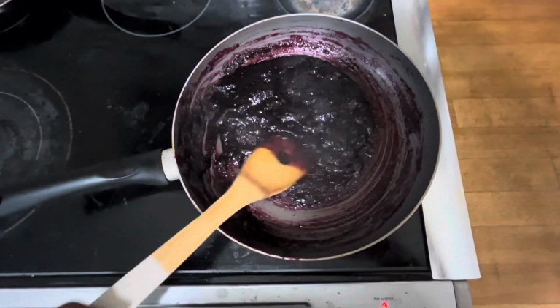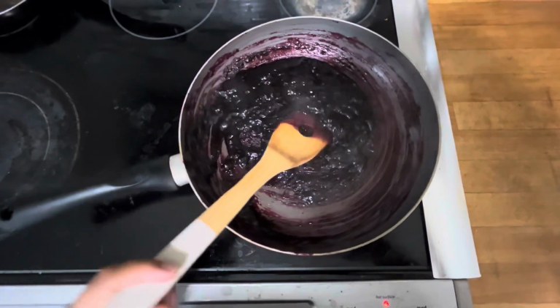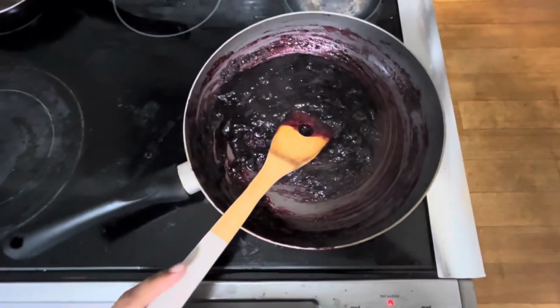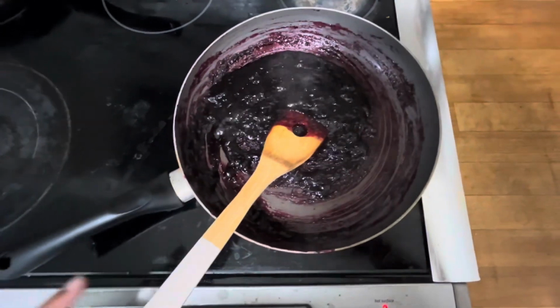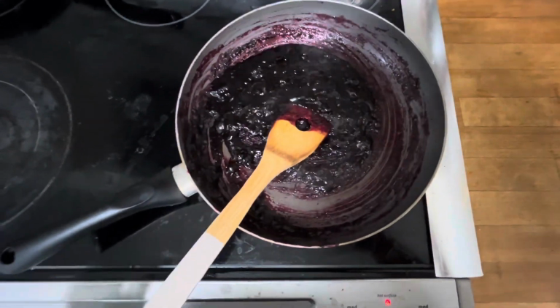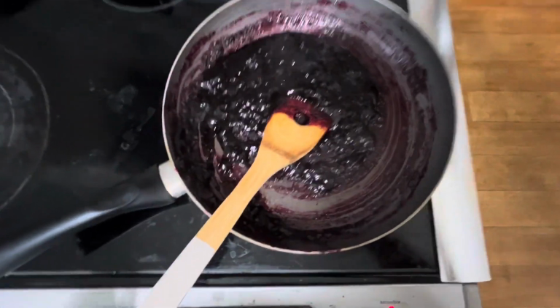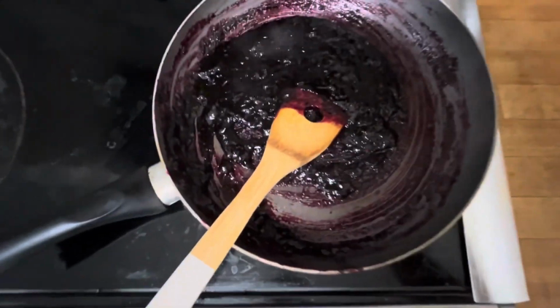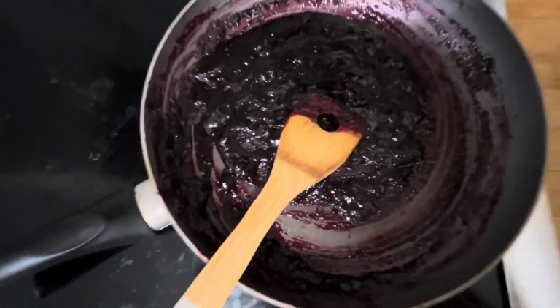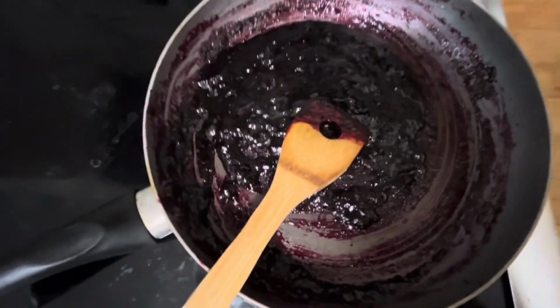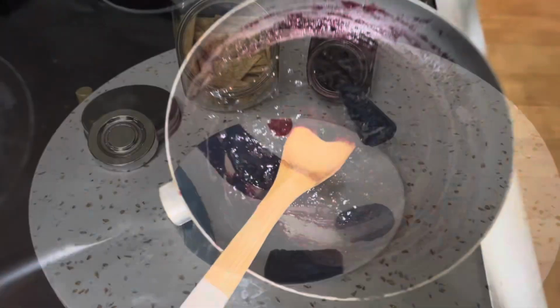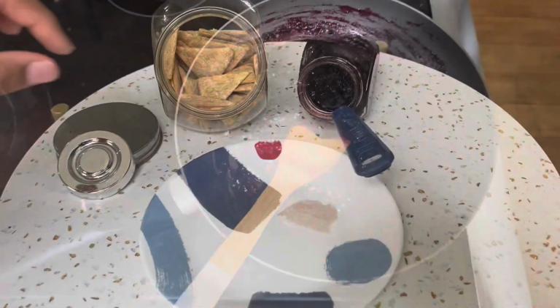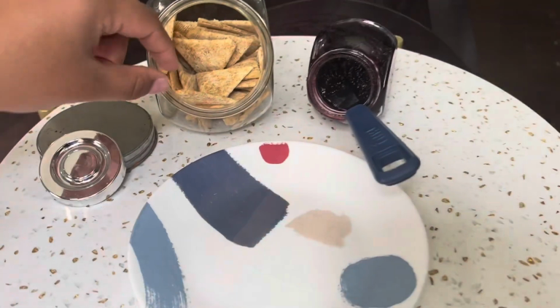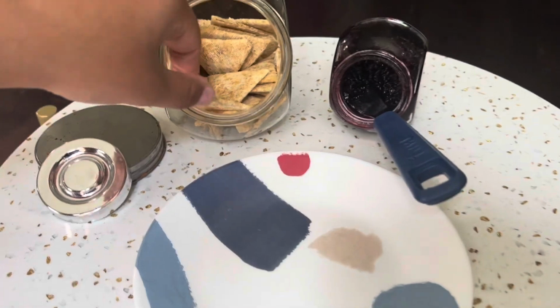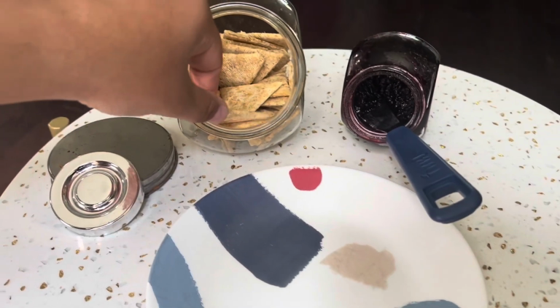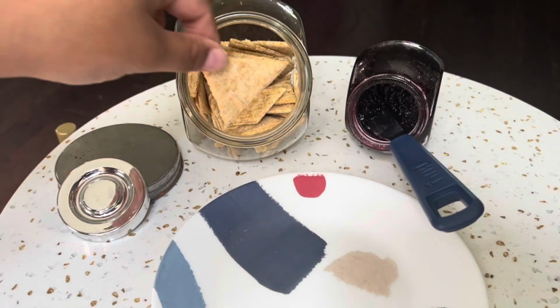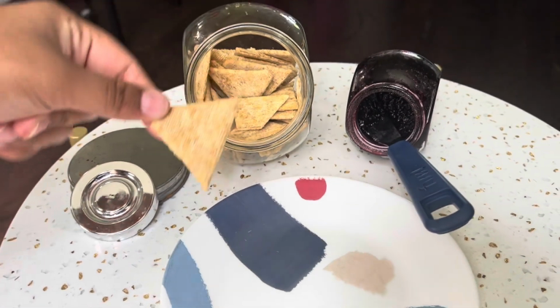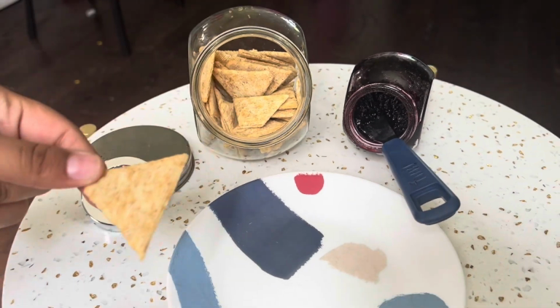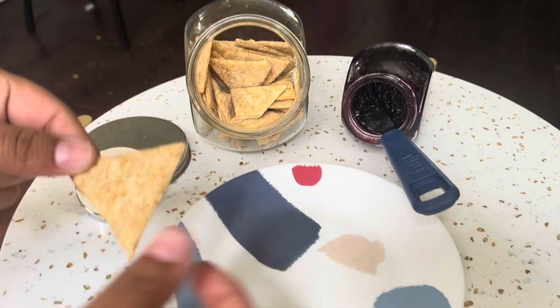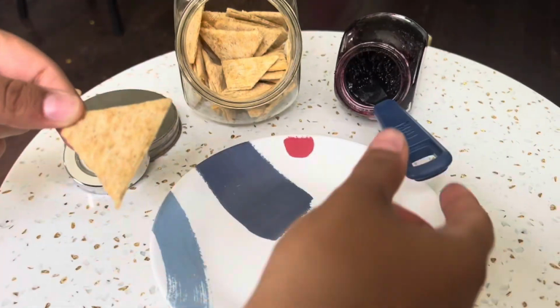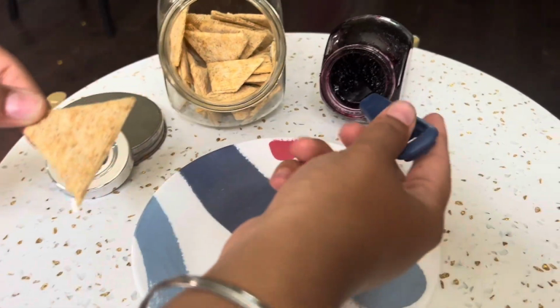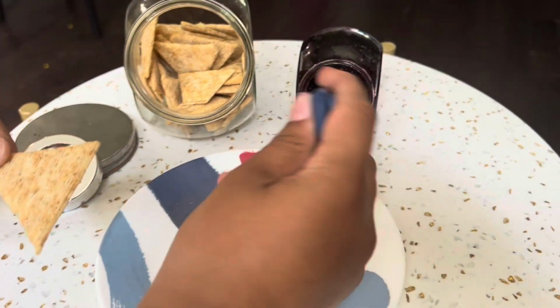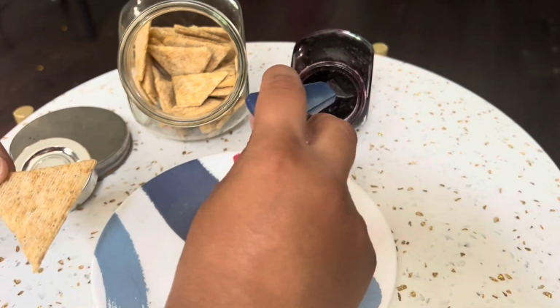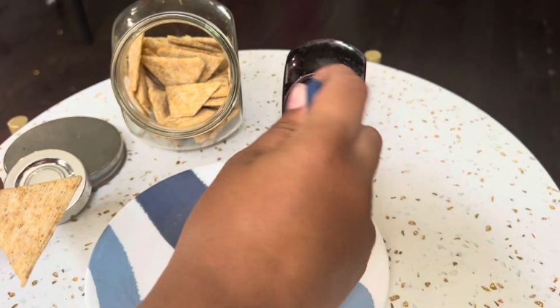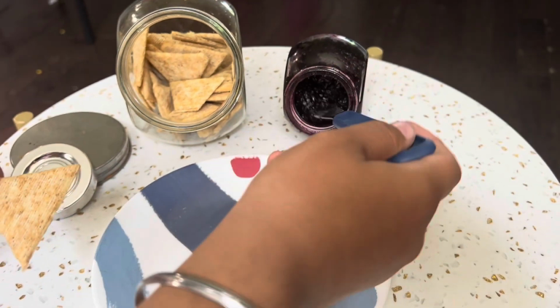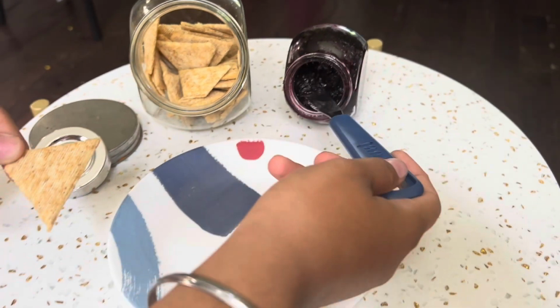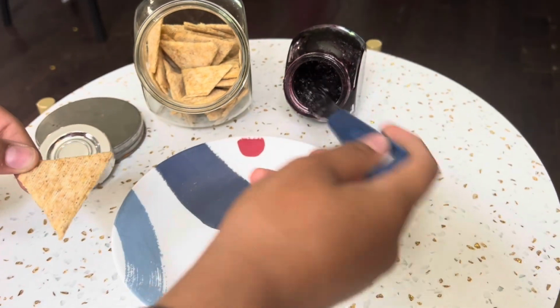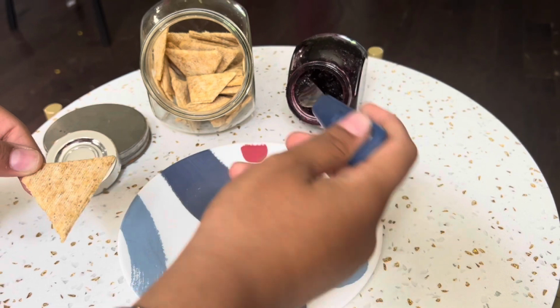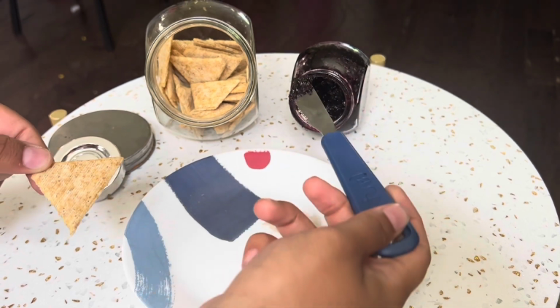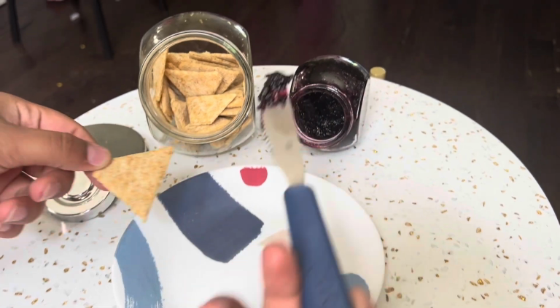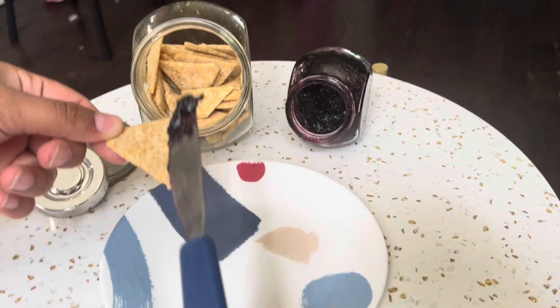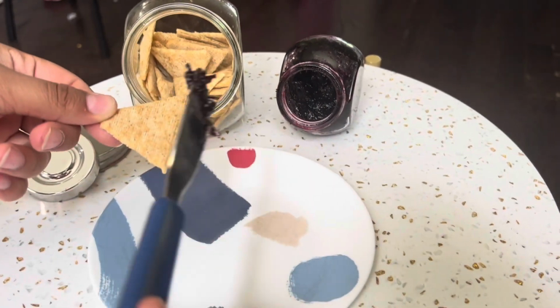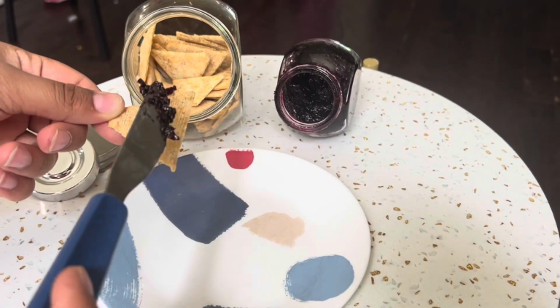After that you're going to let it cool down and add it to a mason jar. This is how it looks — I'm spreading it on a cracker. You can spread it on toast, tortillas, whatever you like.